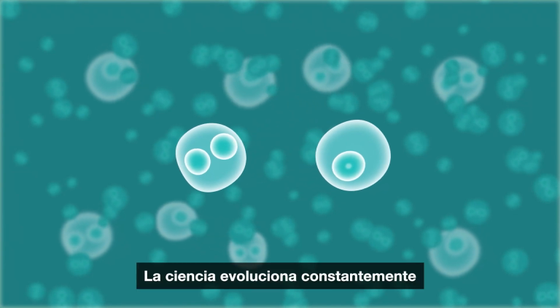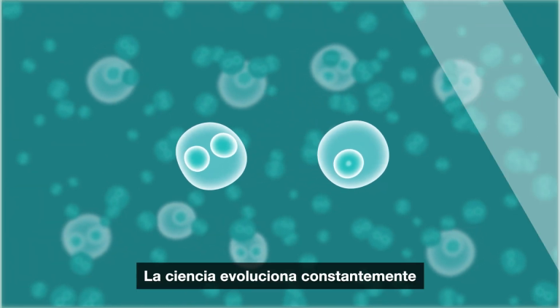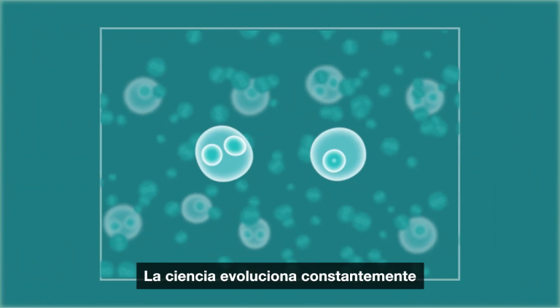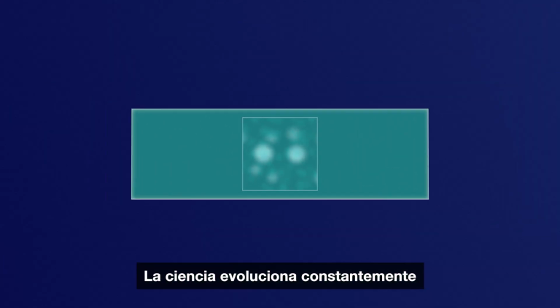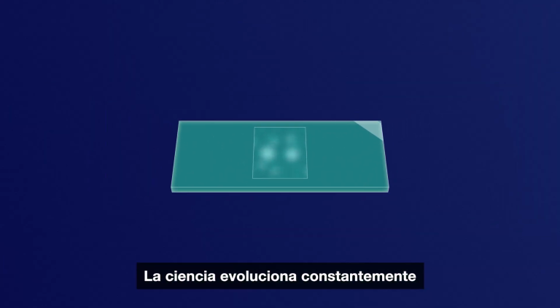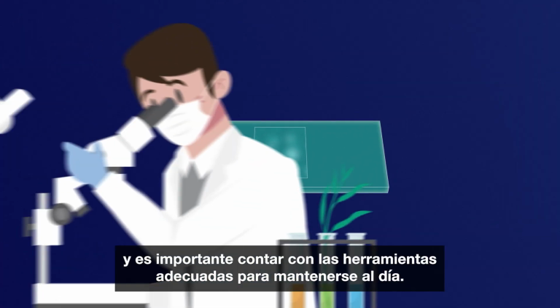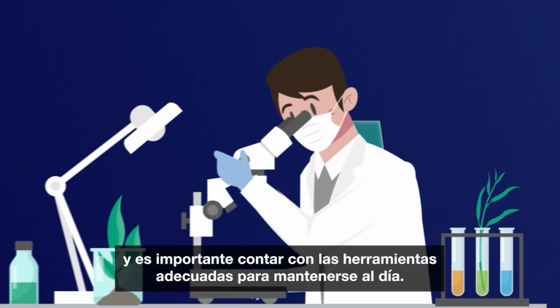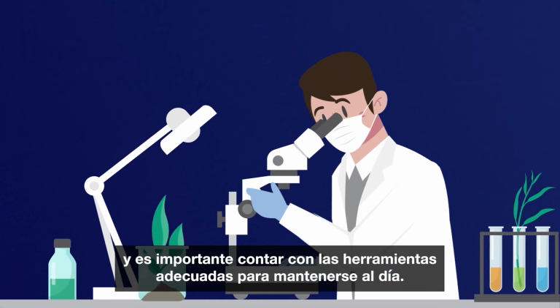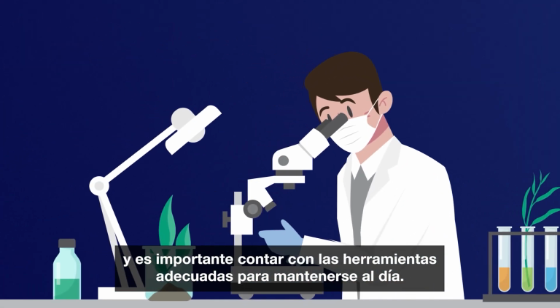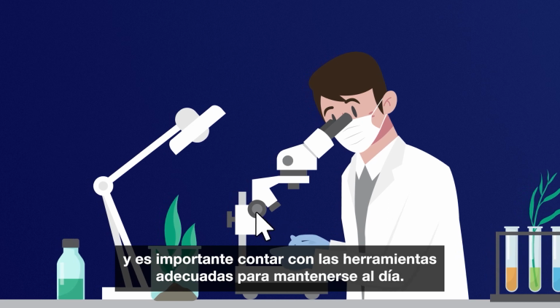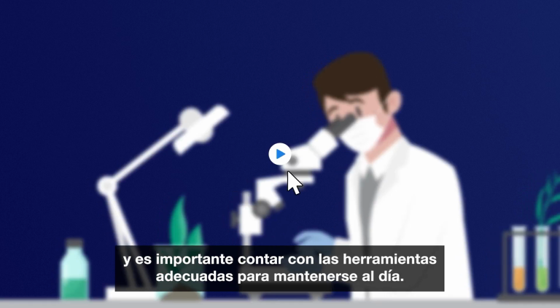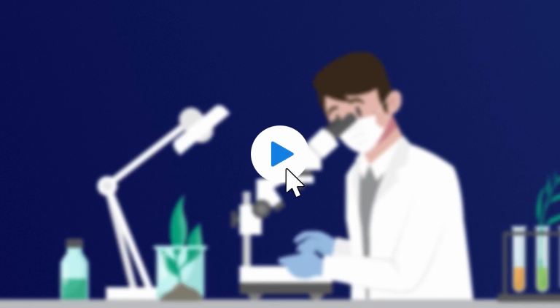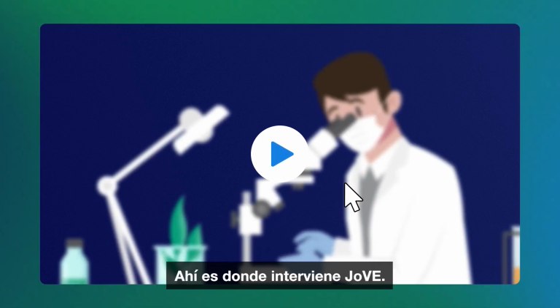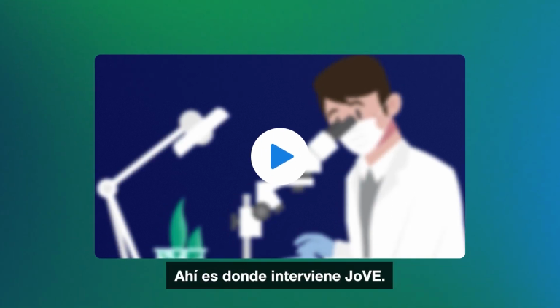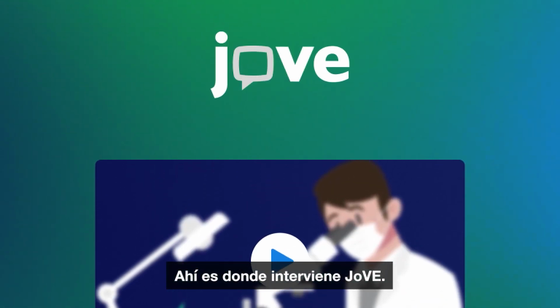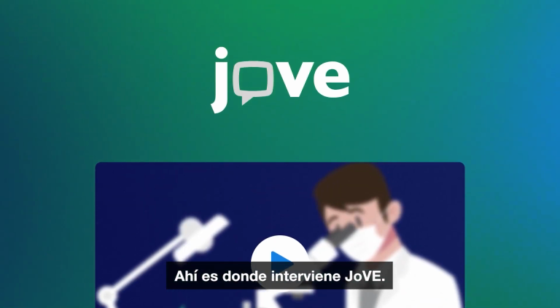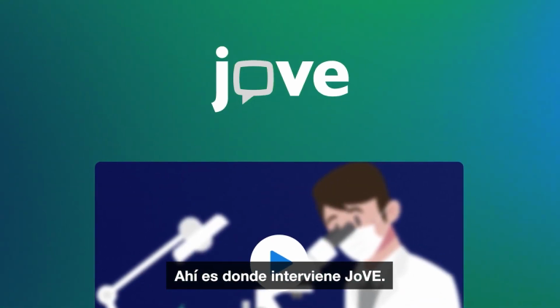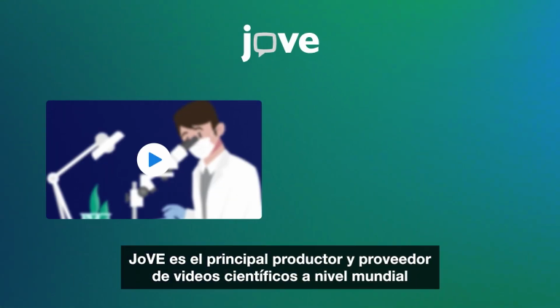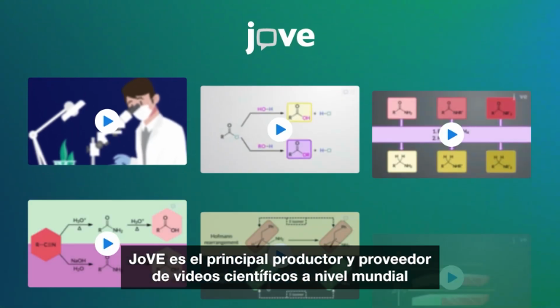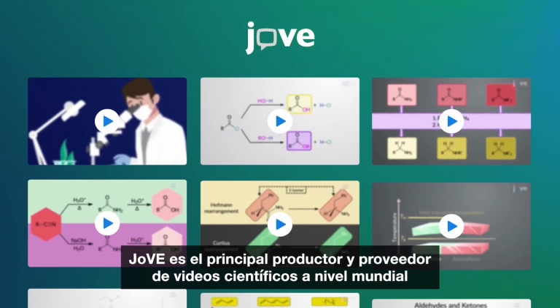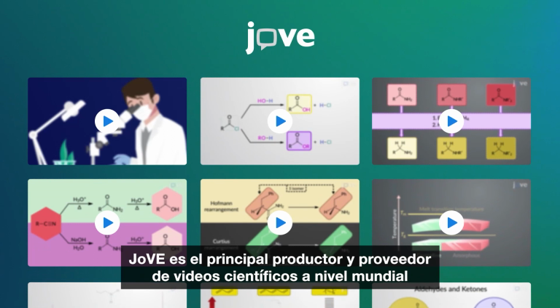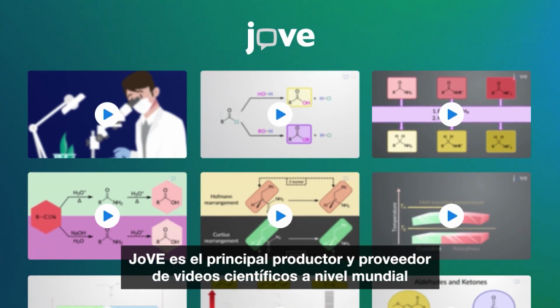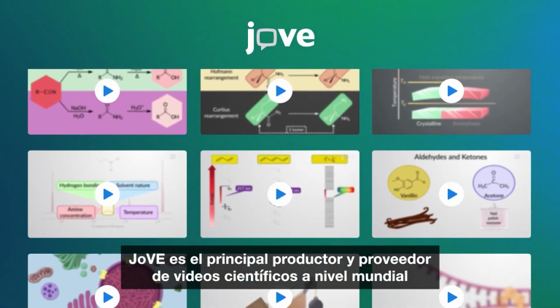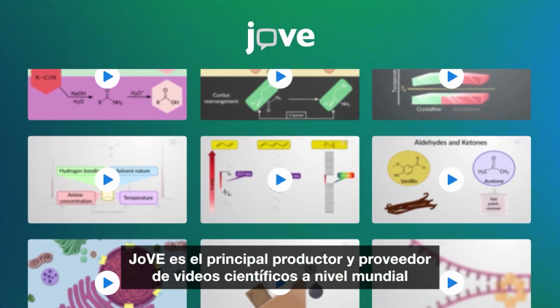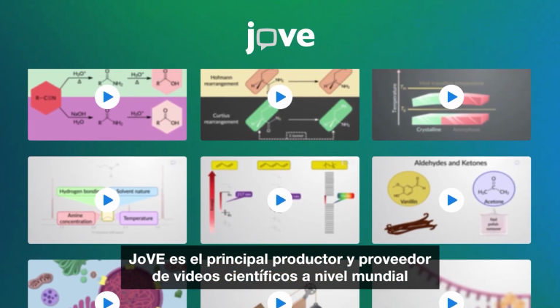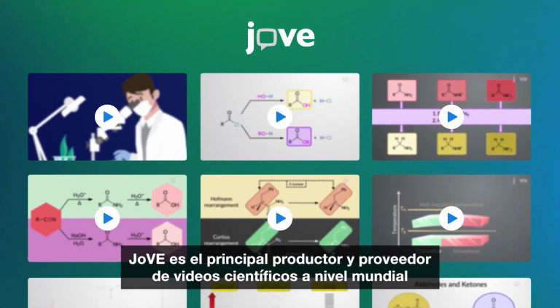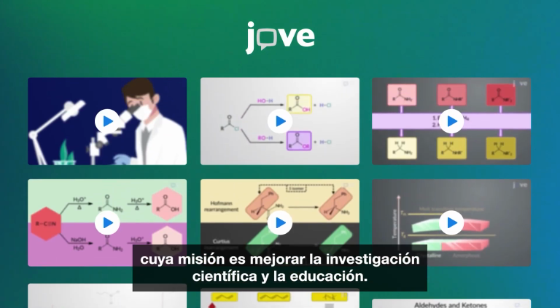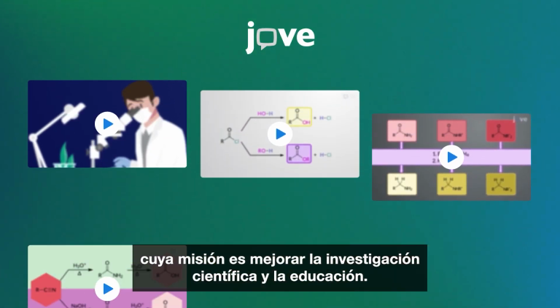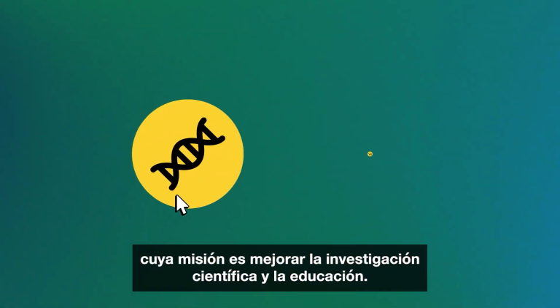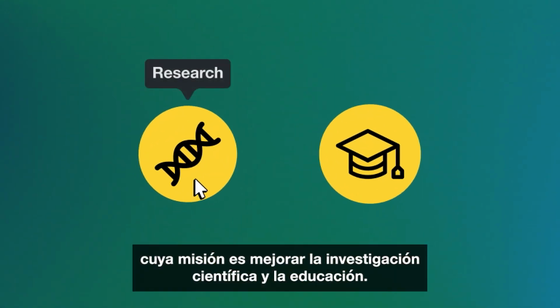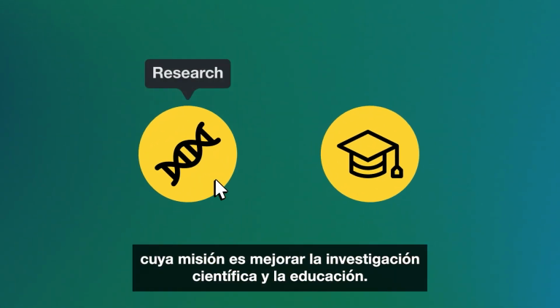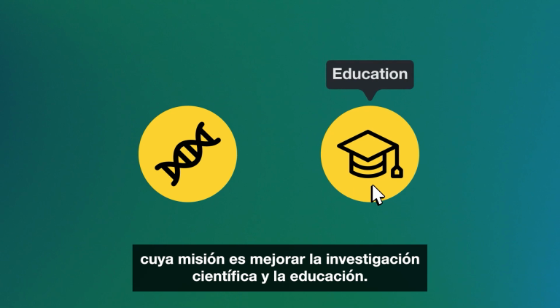Science is constantly evolving, and it's important we have the tools to keep up. That's where Jove comes in. Jove is the world's leading producer and provider of science videos with a mission to improve scientific research and education.